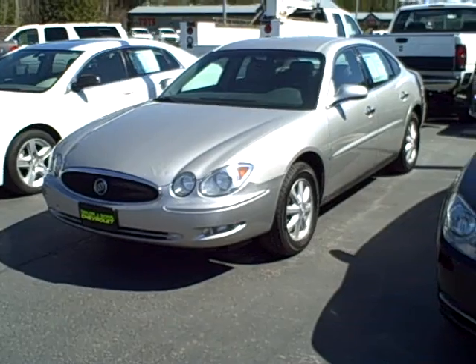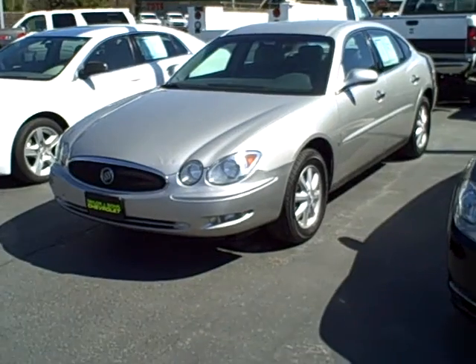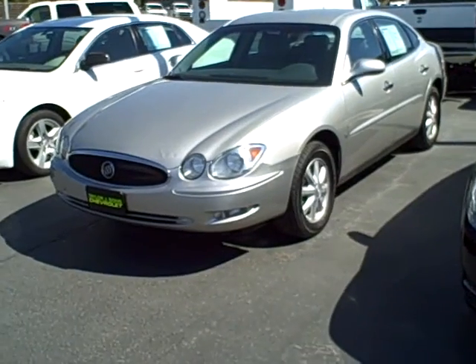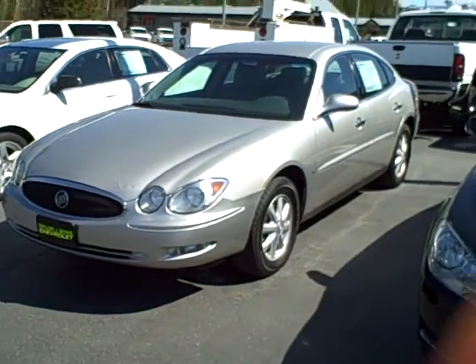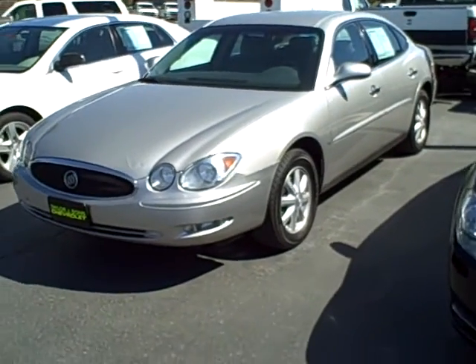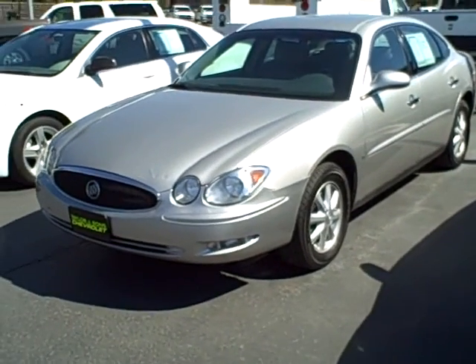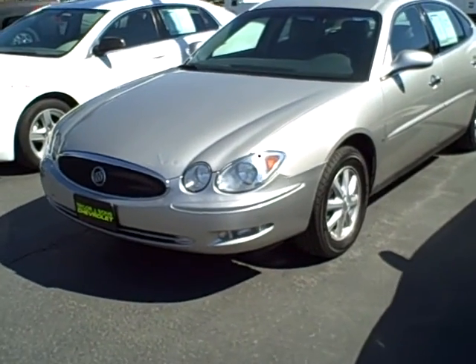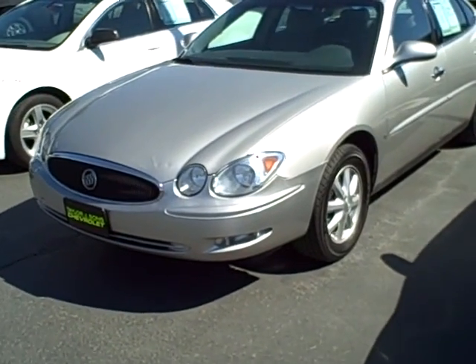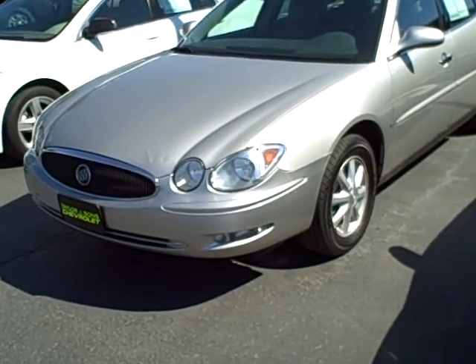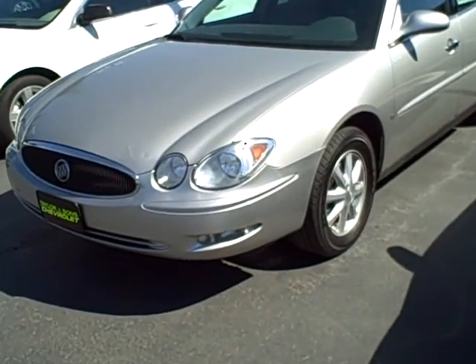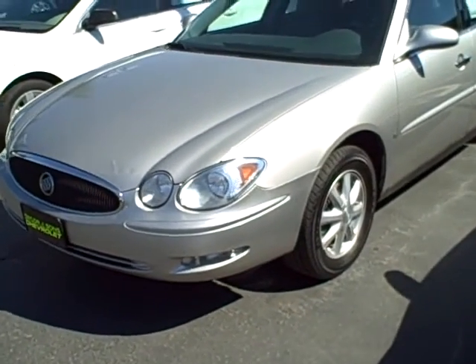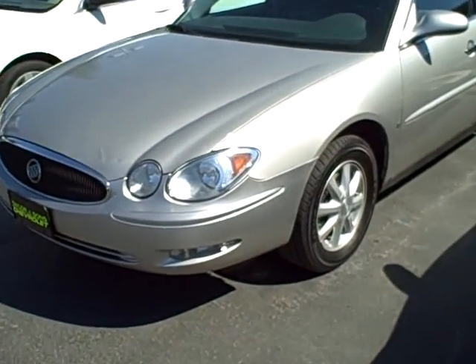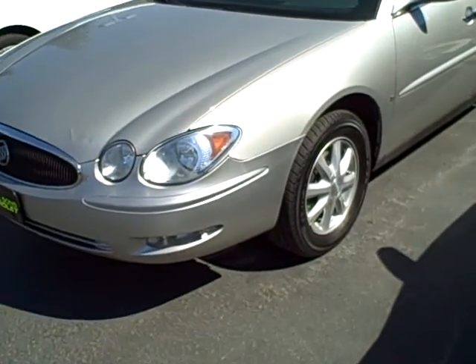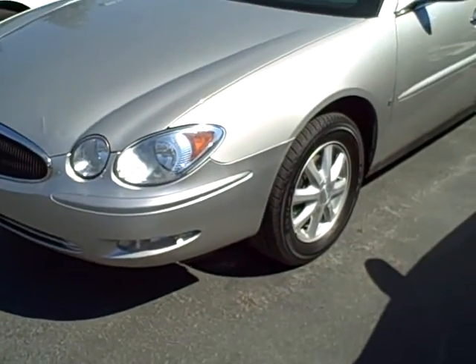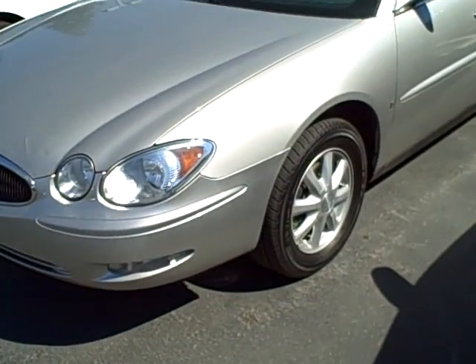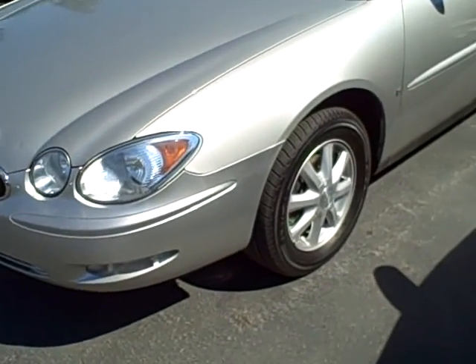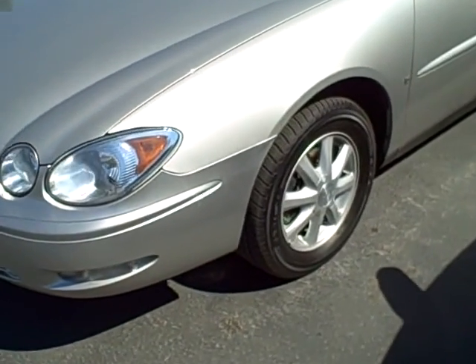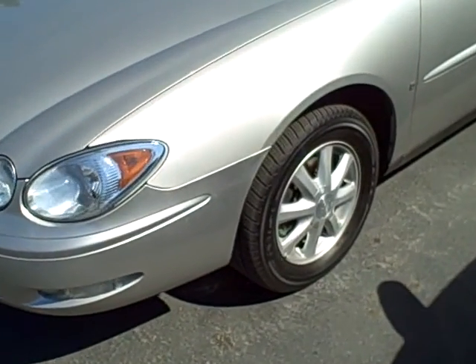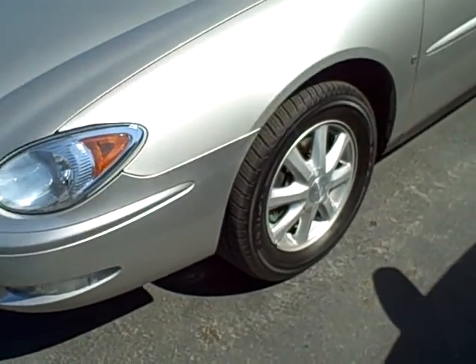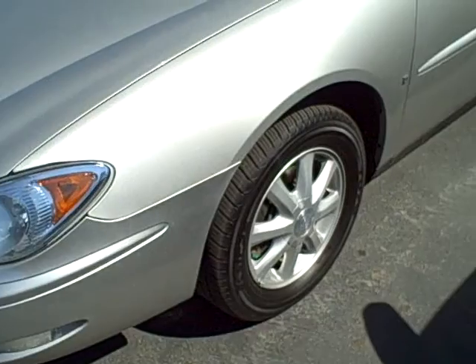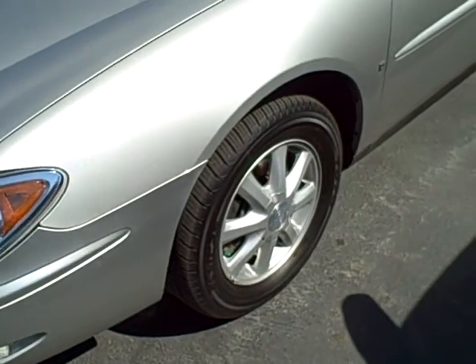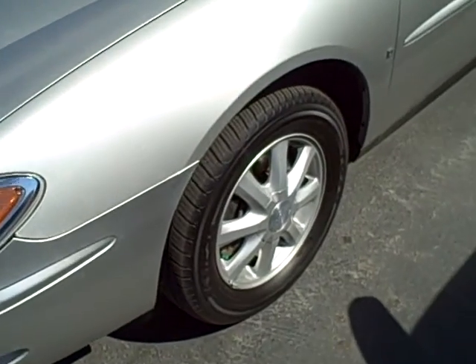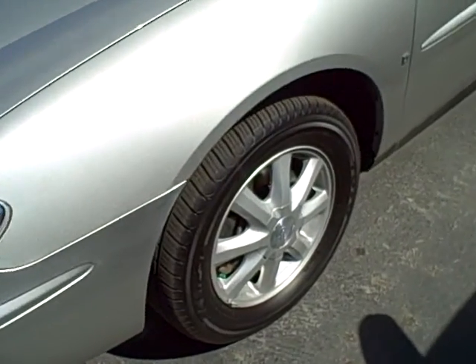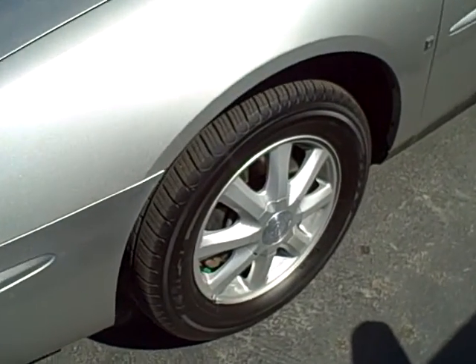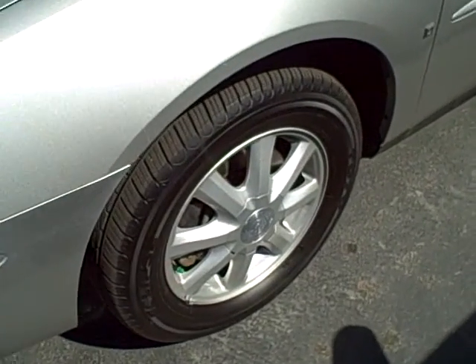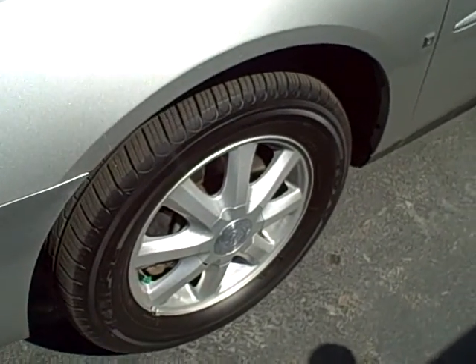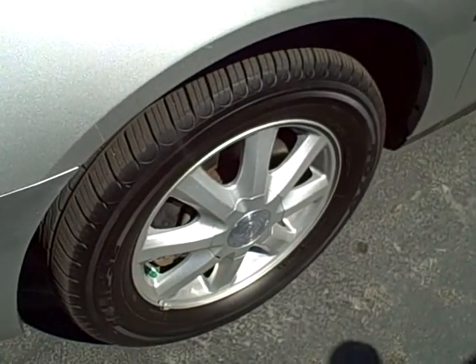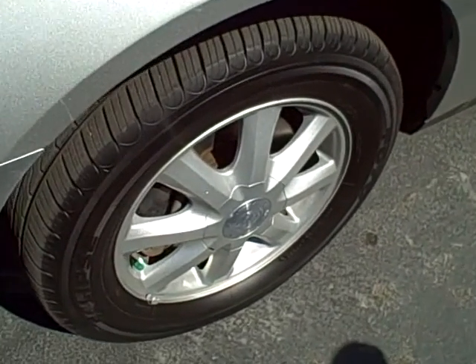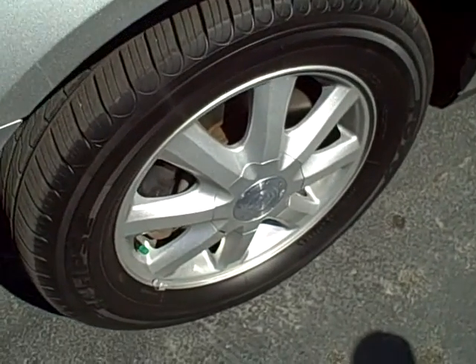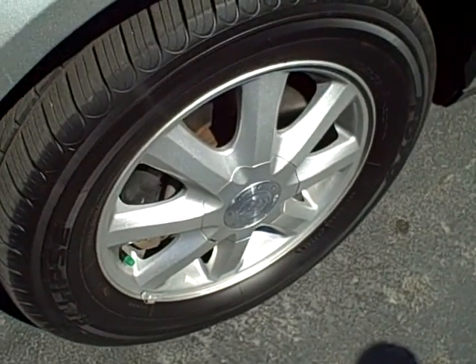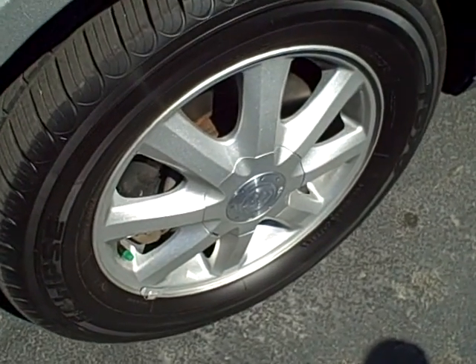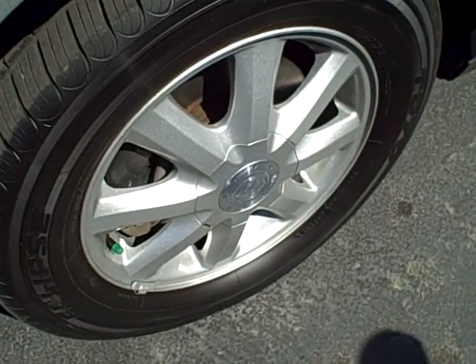Hi, this is Brett Taylor at Taylor & The Sun Chevrolet. If you're looking for sweet, reliable transportation with good miles on it, this 2006 Buick LaCrosse is an excellent choice.